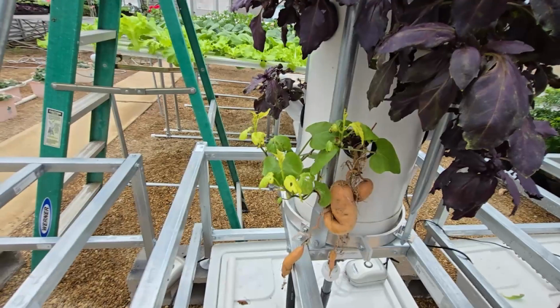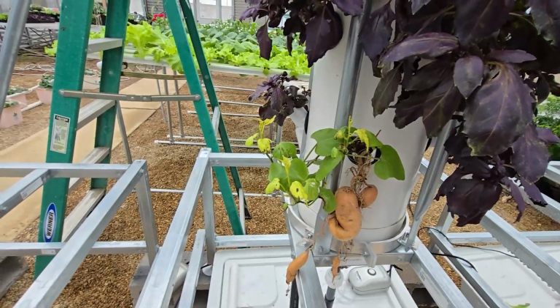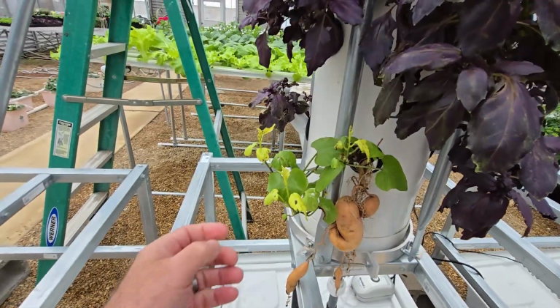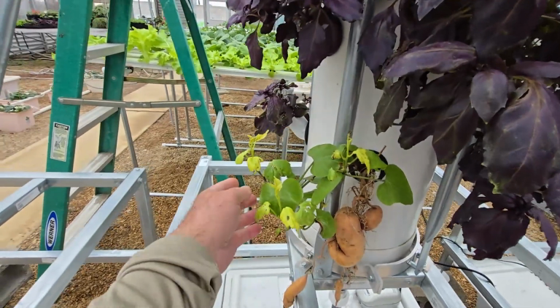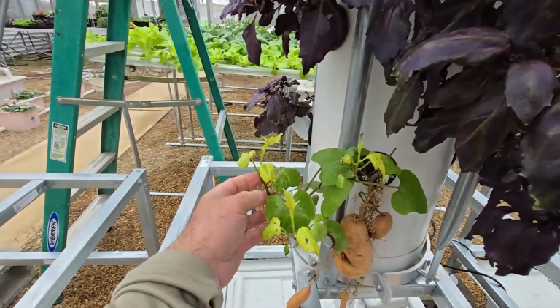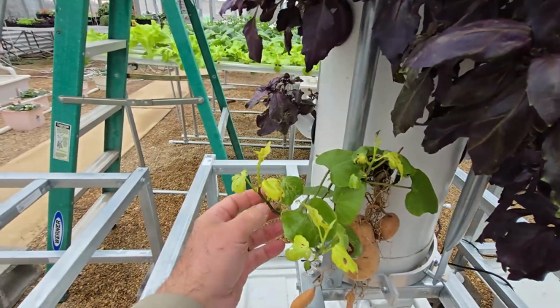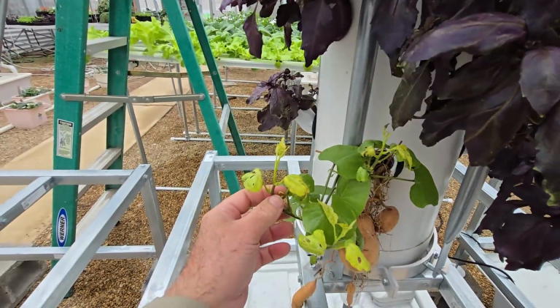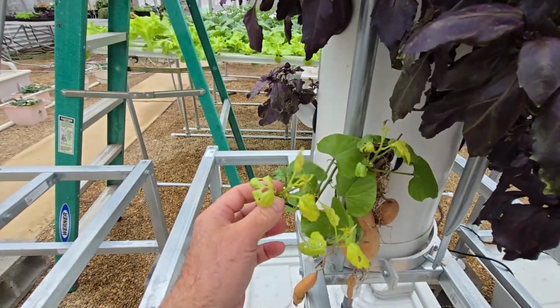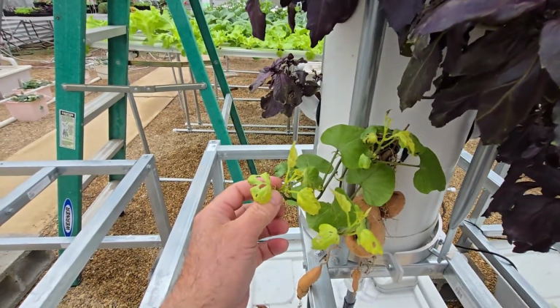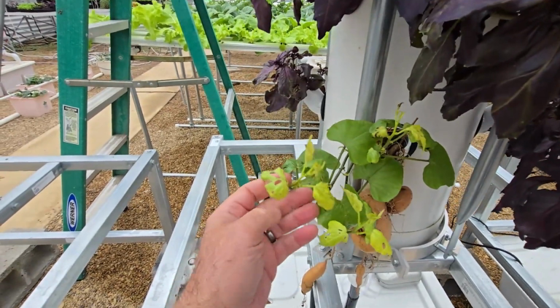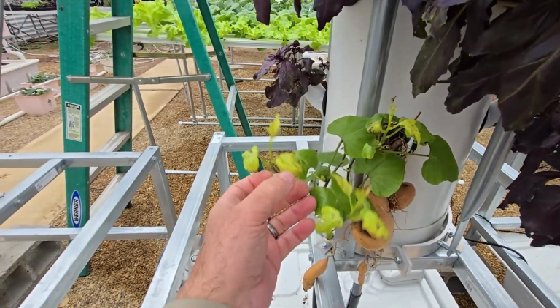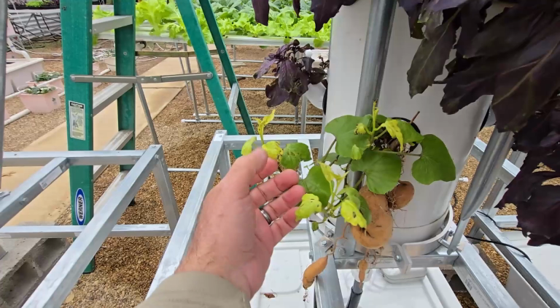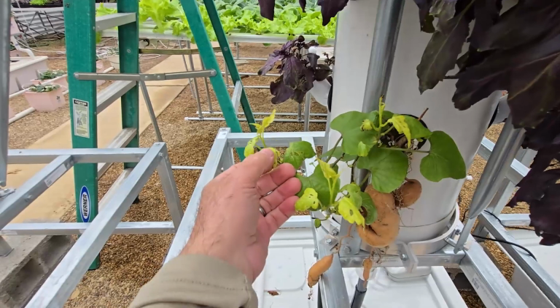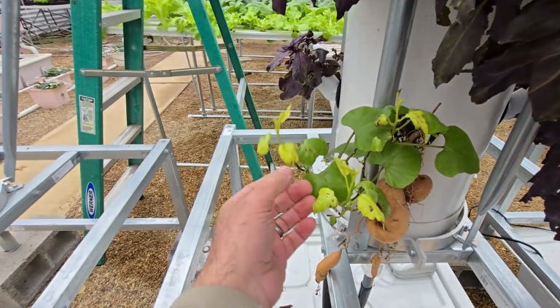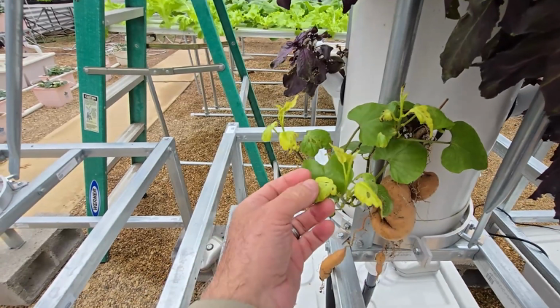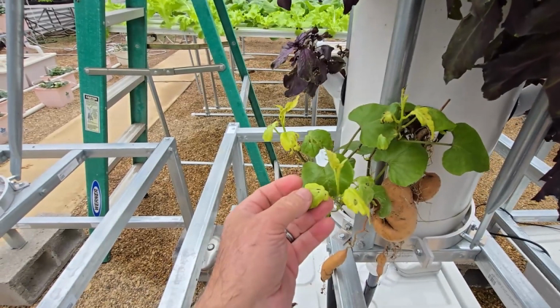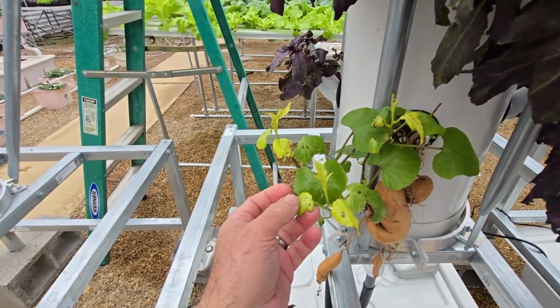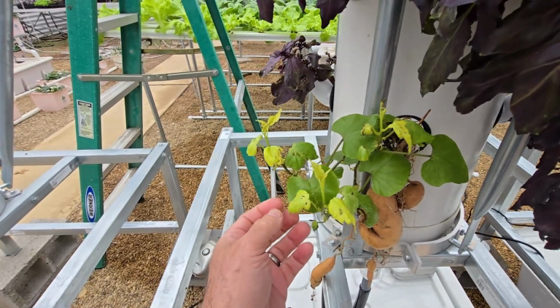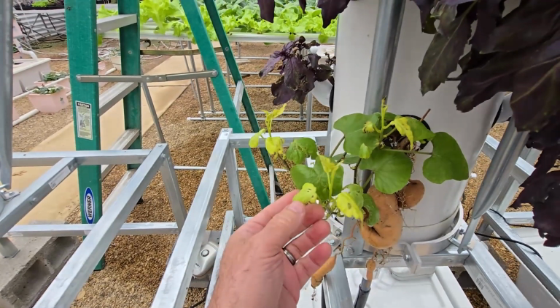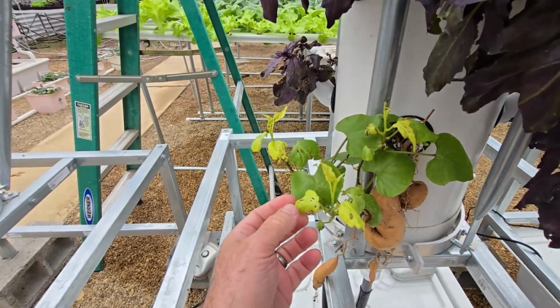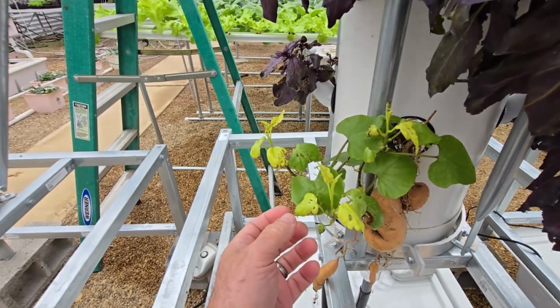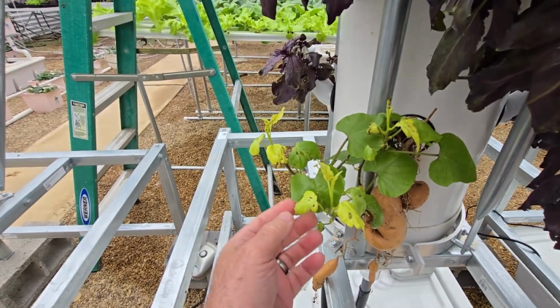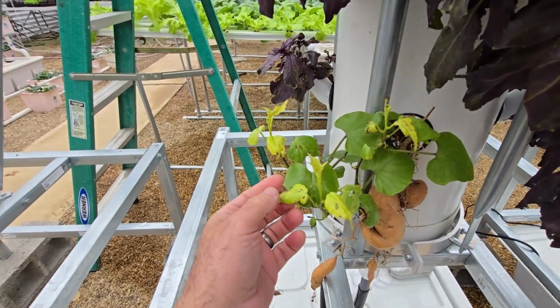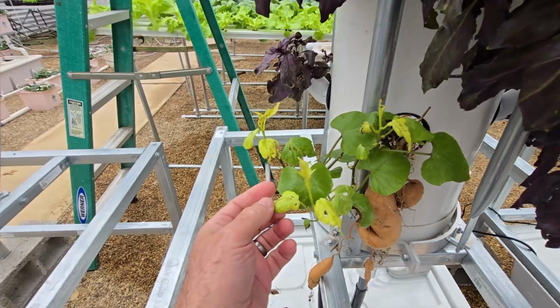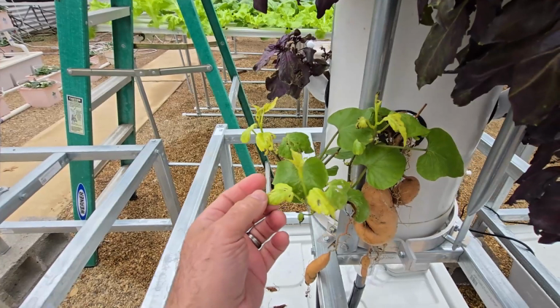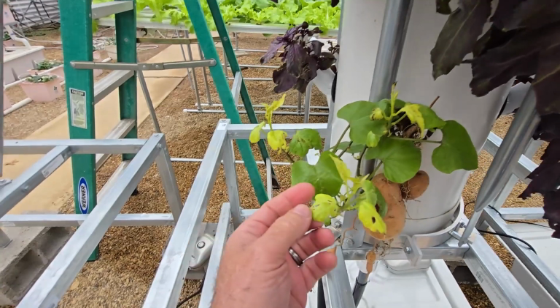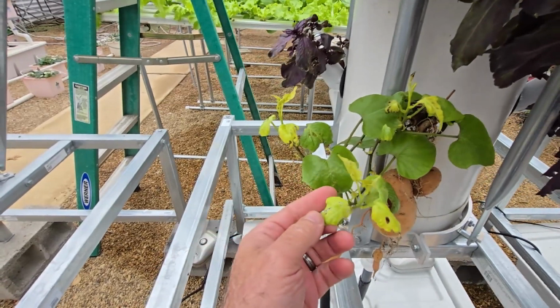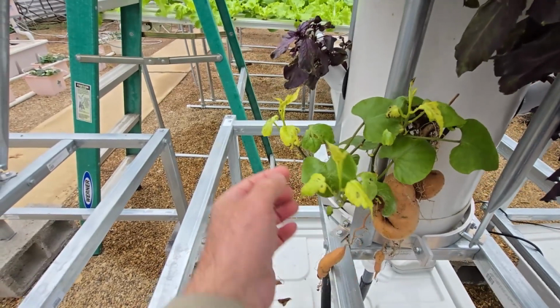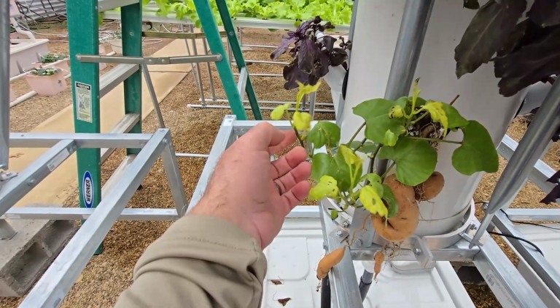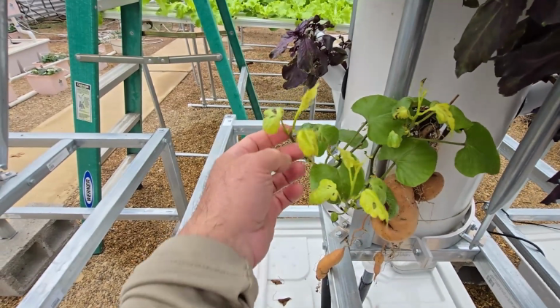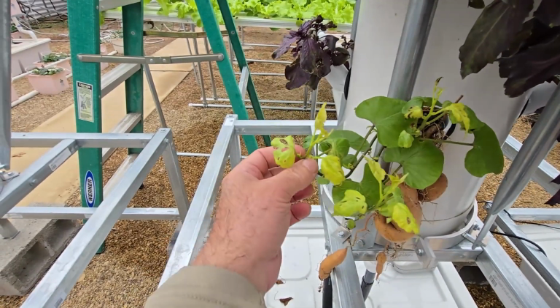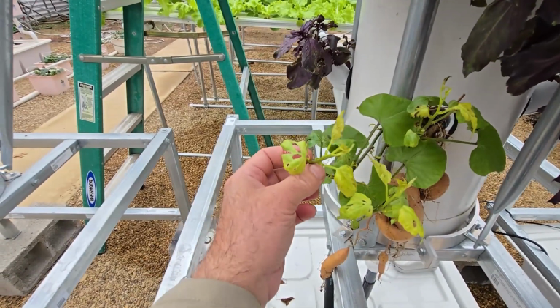It's been a month here in my vertical tower and it's growing, but I don't like this nutritional deficiency. Looks like it's missing something. I'm not an expert.